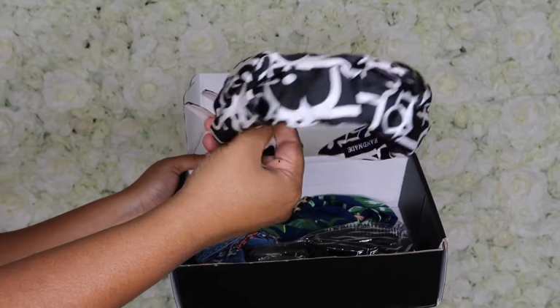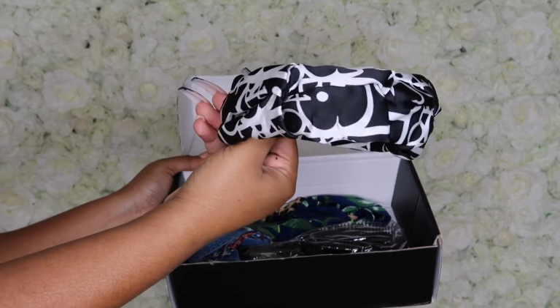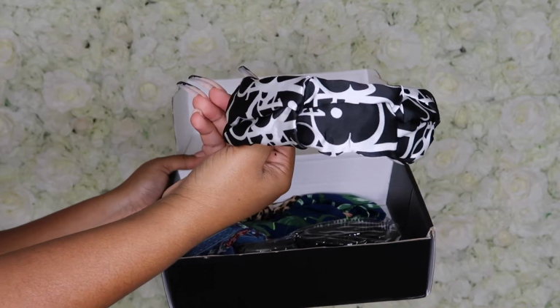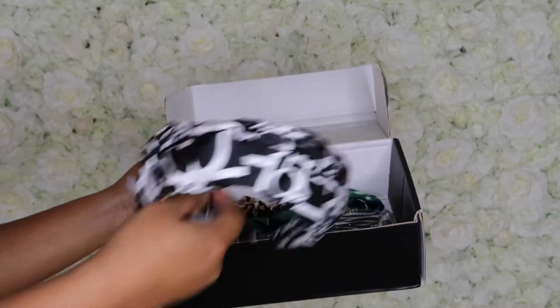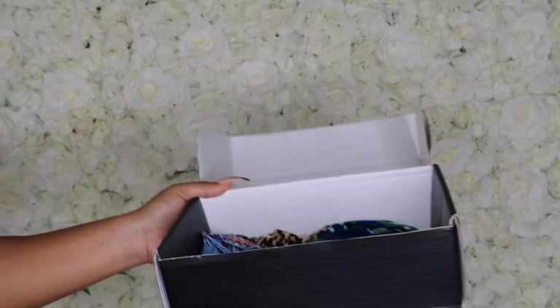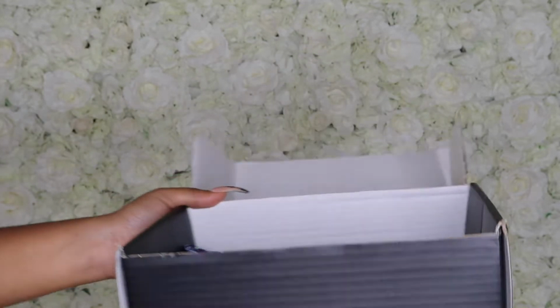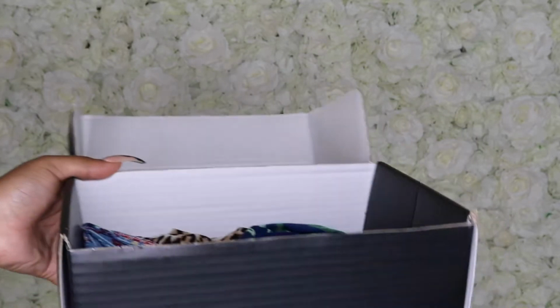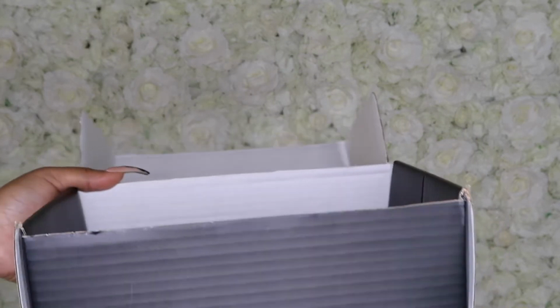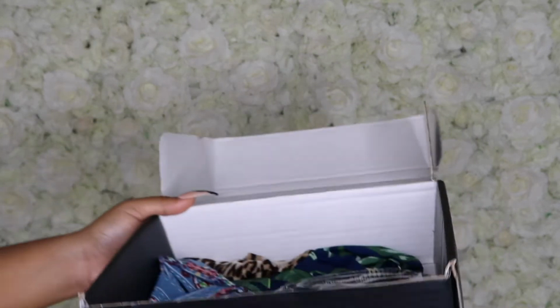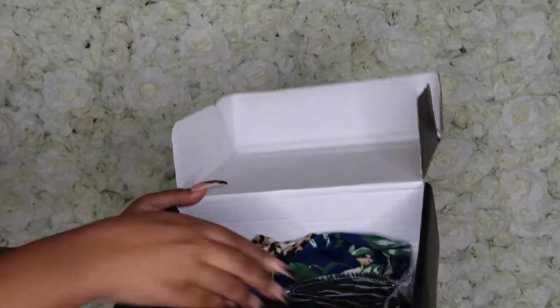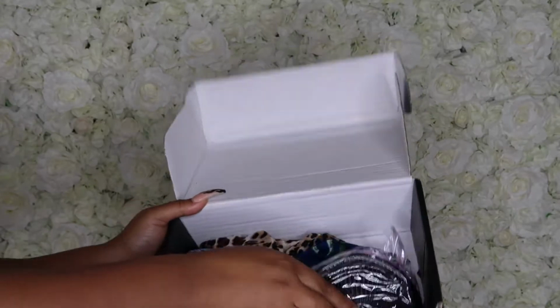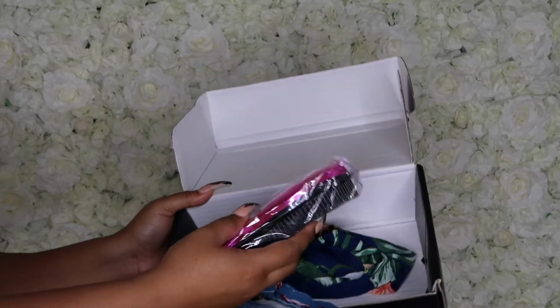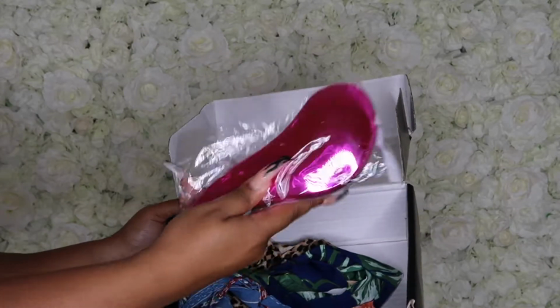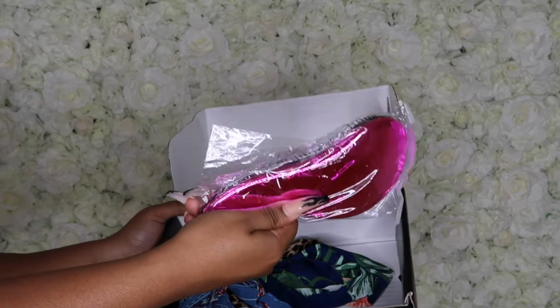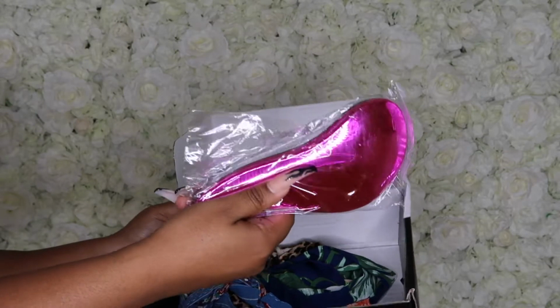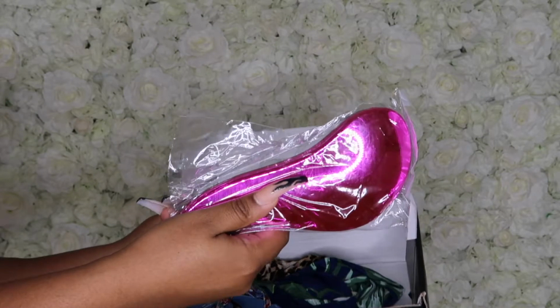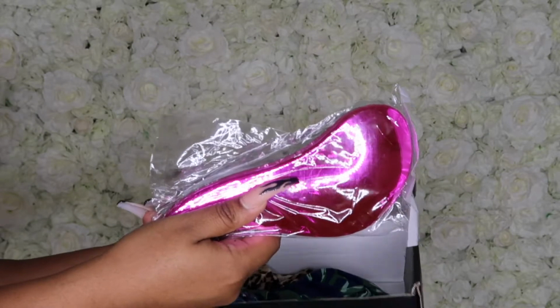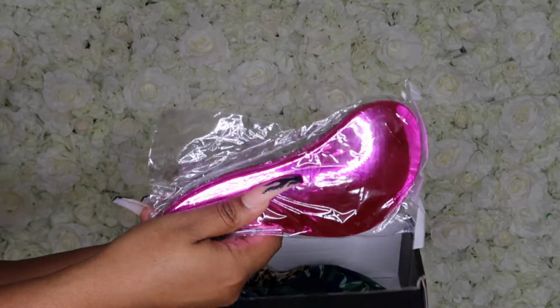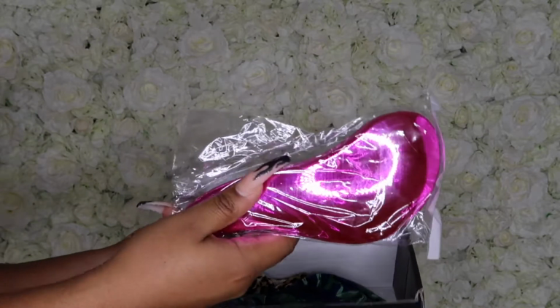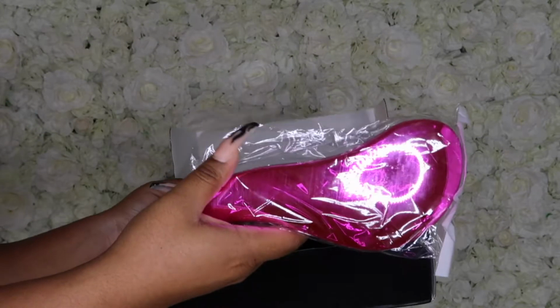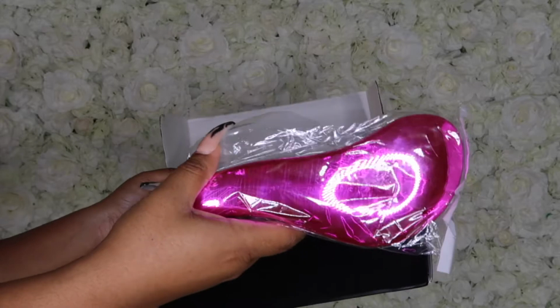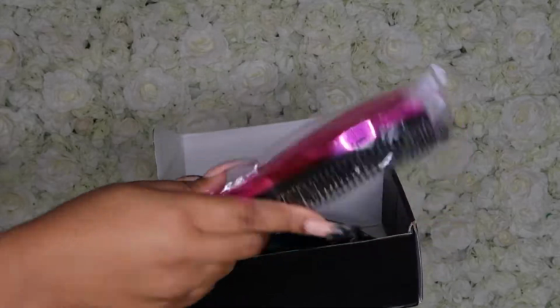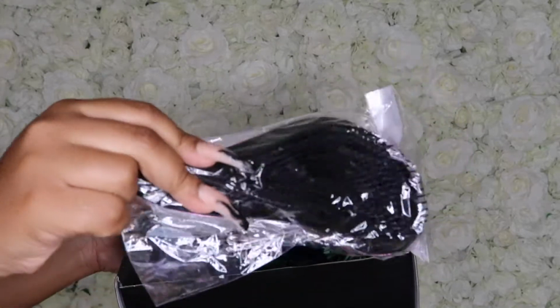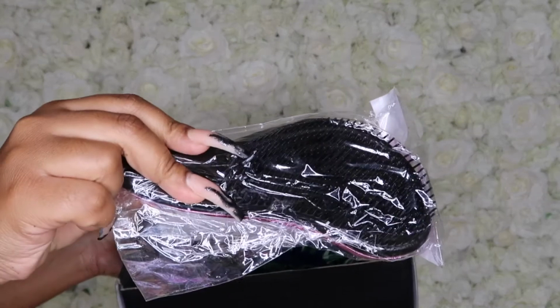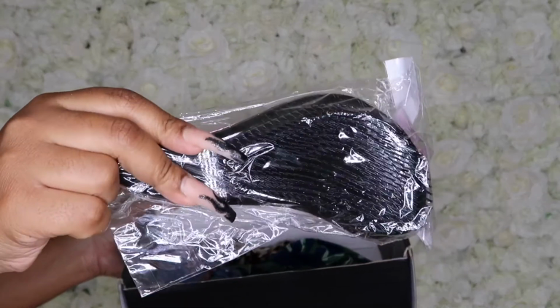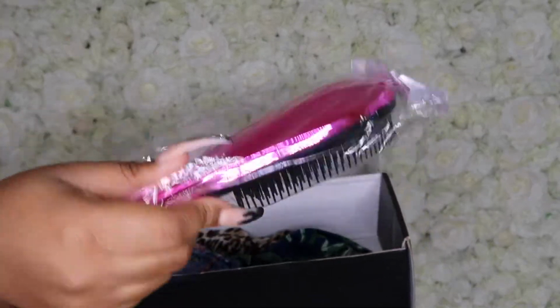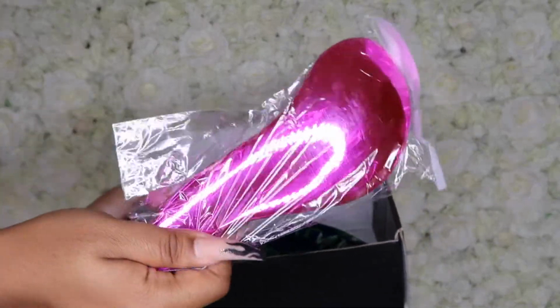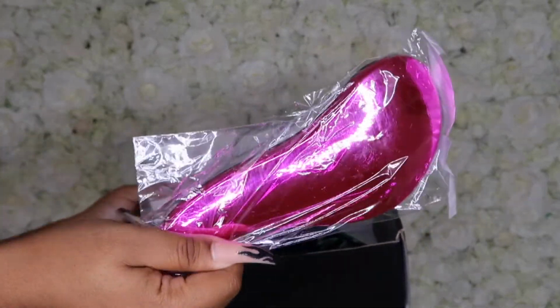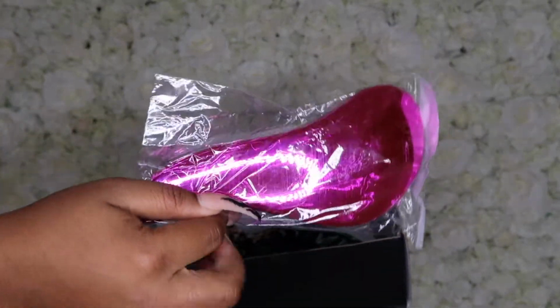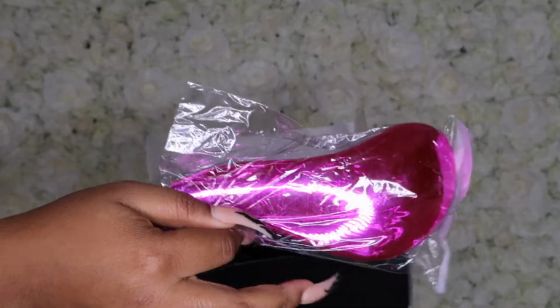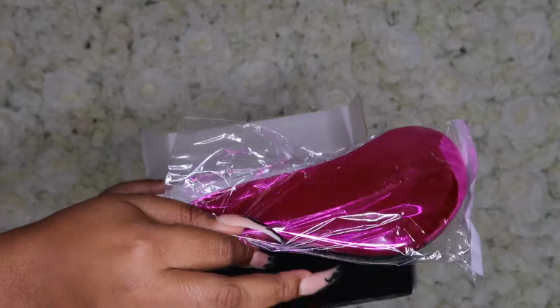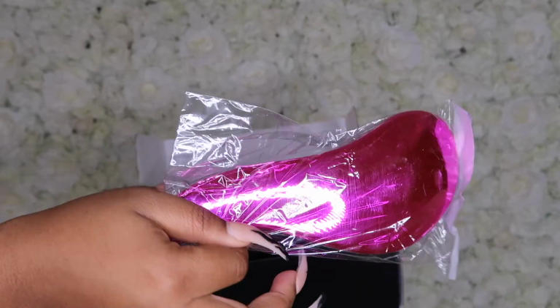It also comes with a detangler brush. I've actually seen these brushes and they get pretty expensive, so that's really nice that it came with the brush. It's nice and cute — it's pink and metallic-y, so I really enjoyed that.